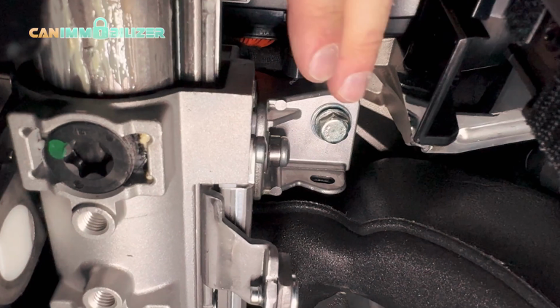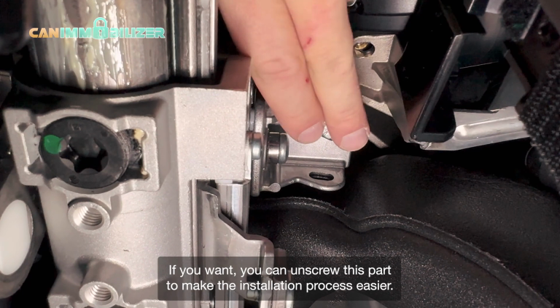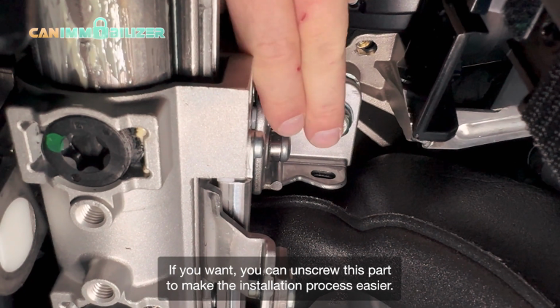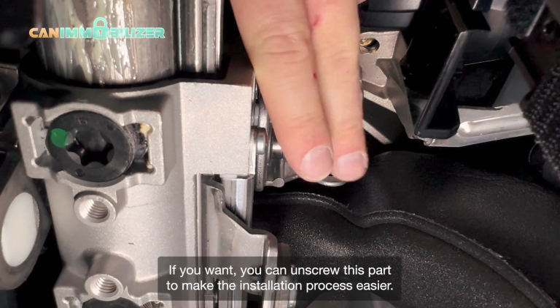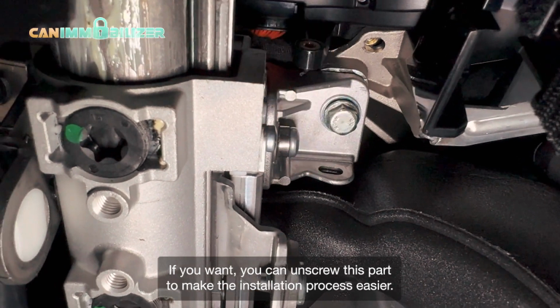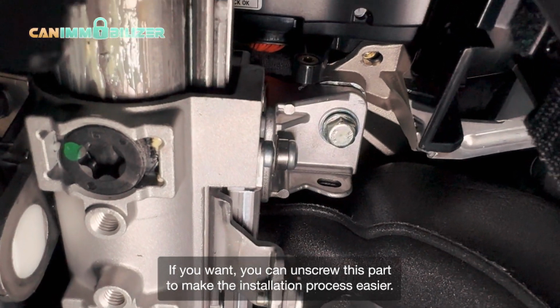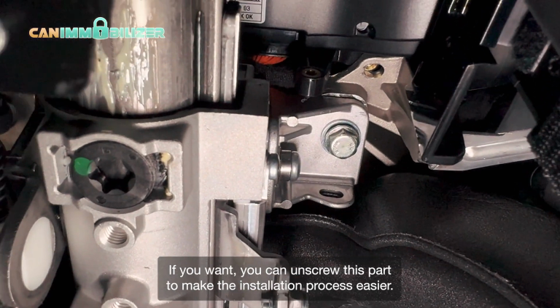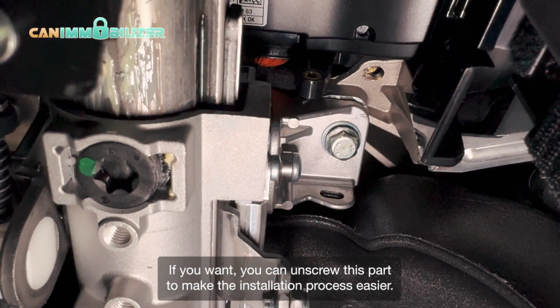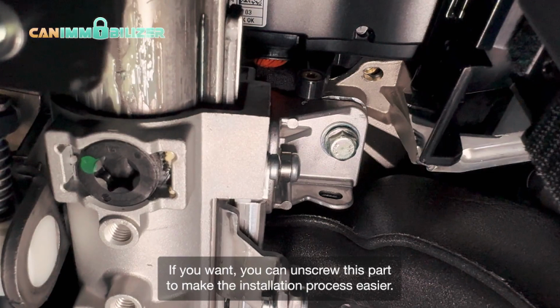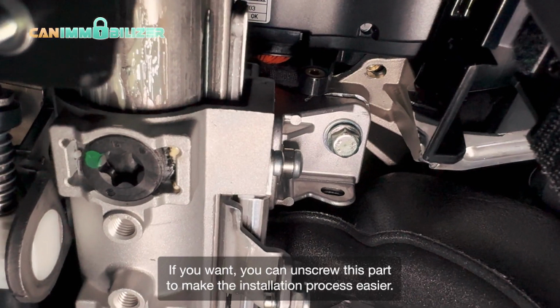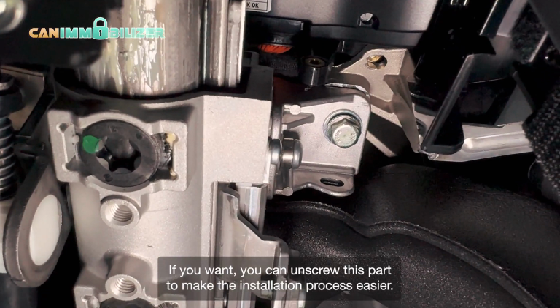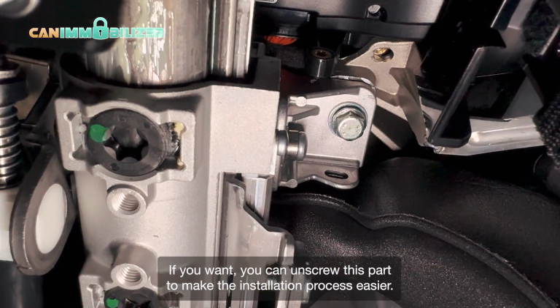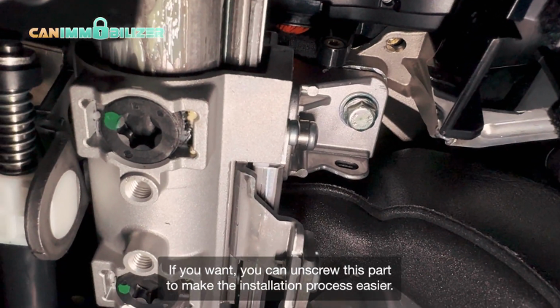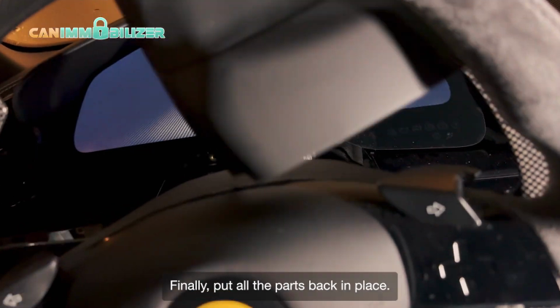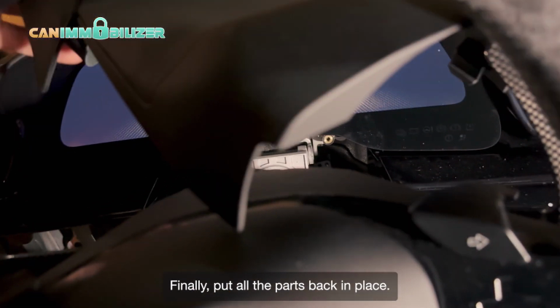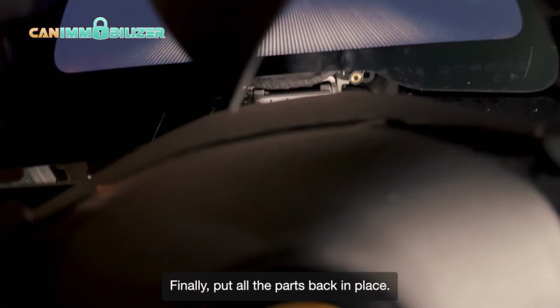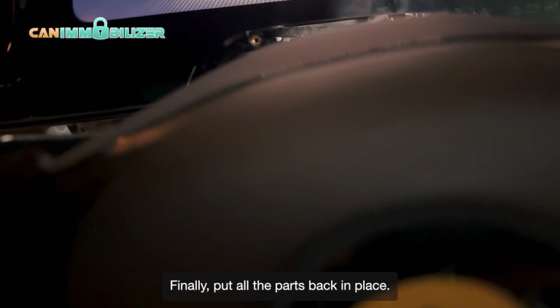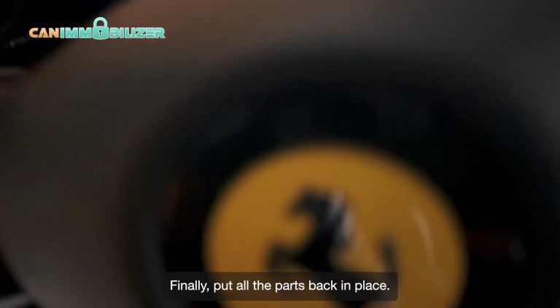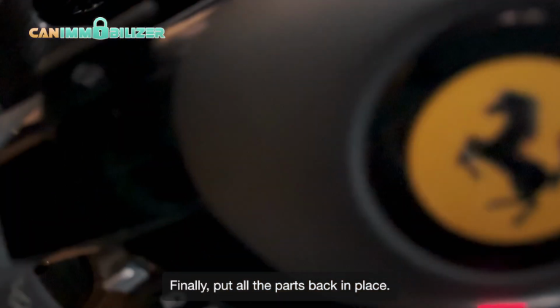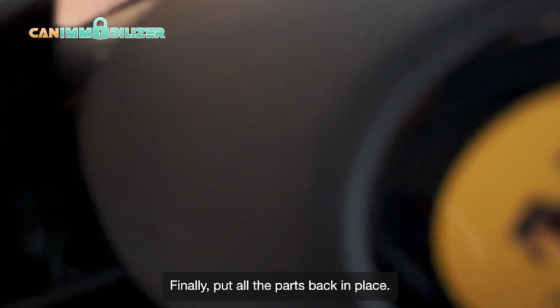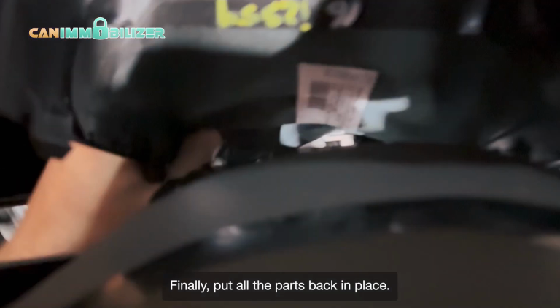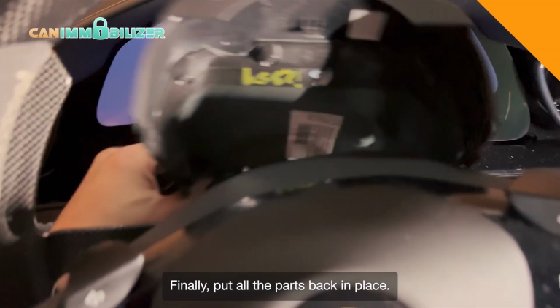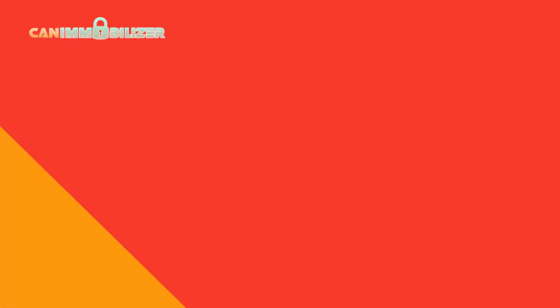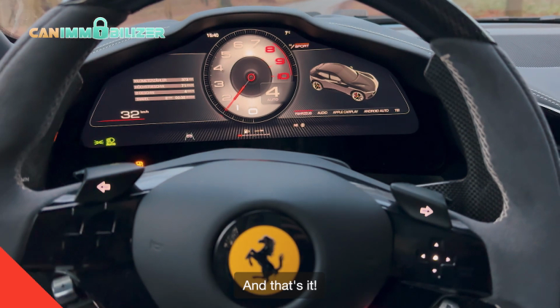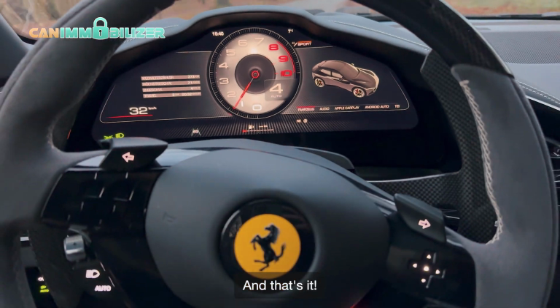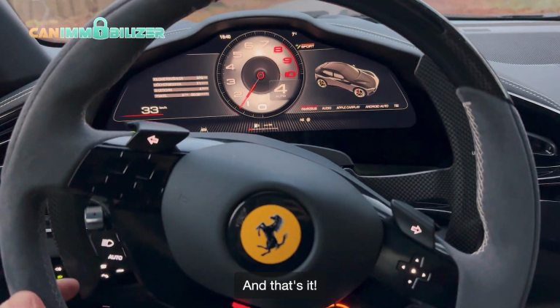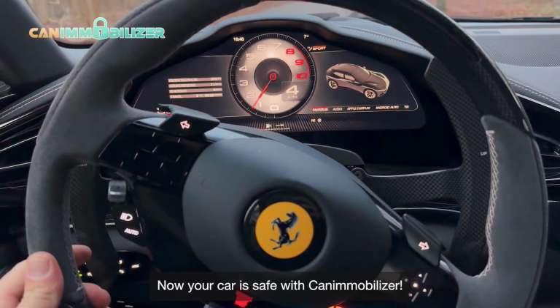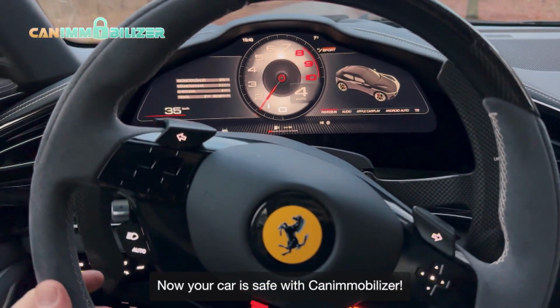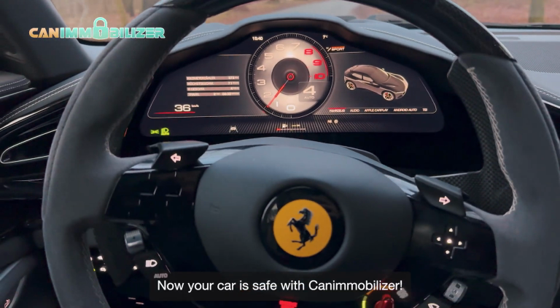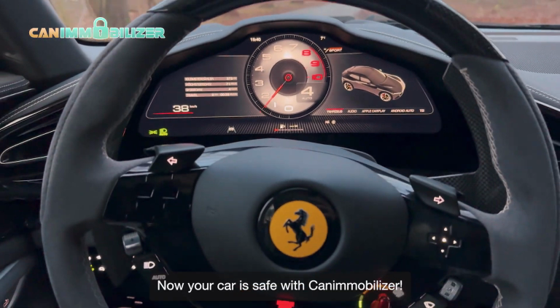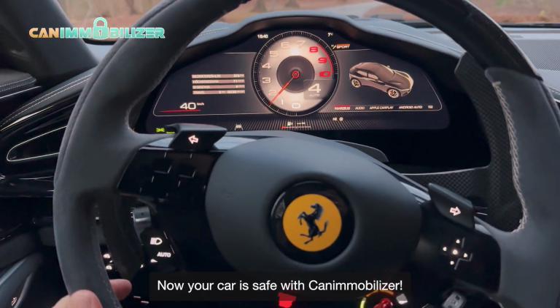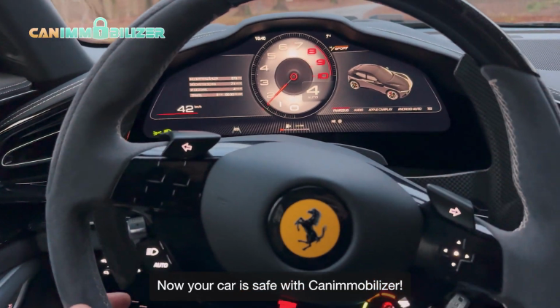If you want, you can unscrew this part to make the installation process easier. Finally, put all the parts back in place. And that's it. Now your car is safe with Cana Mobilizer.